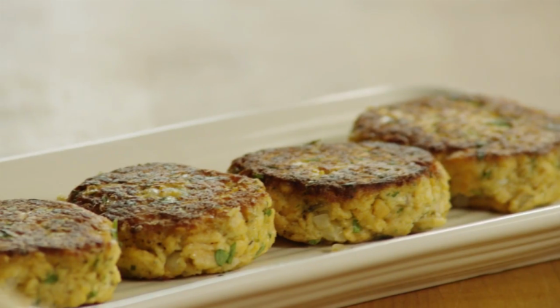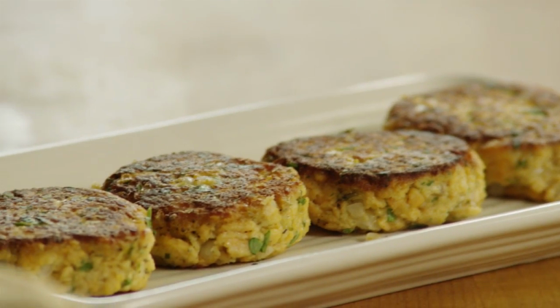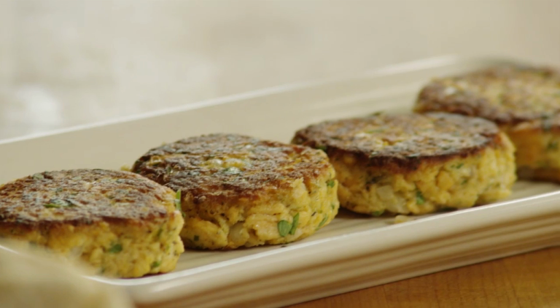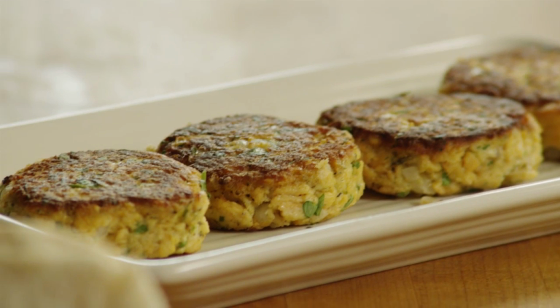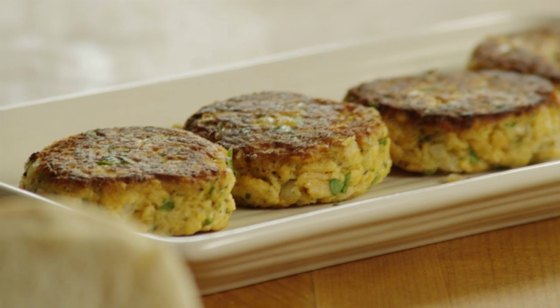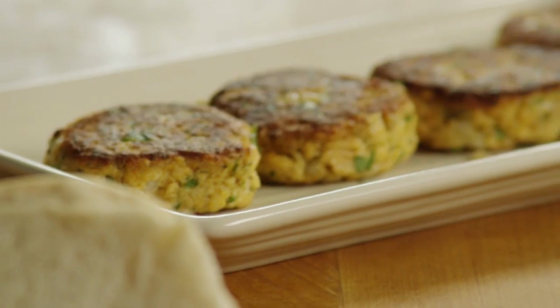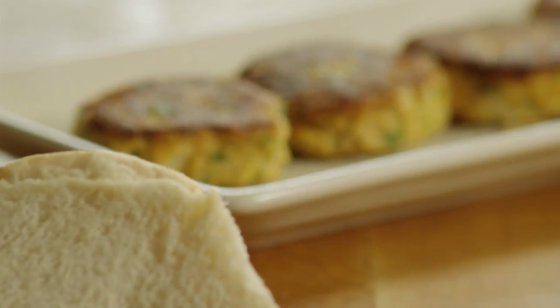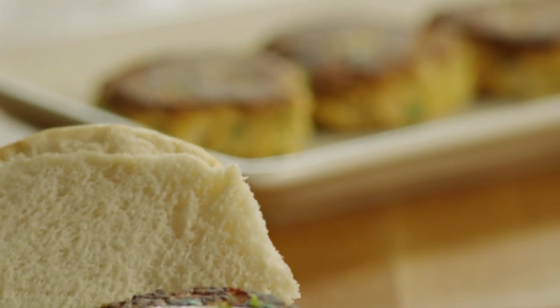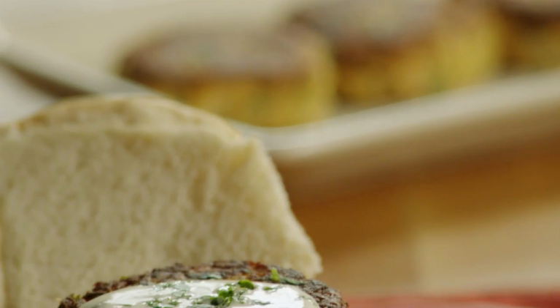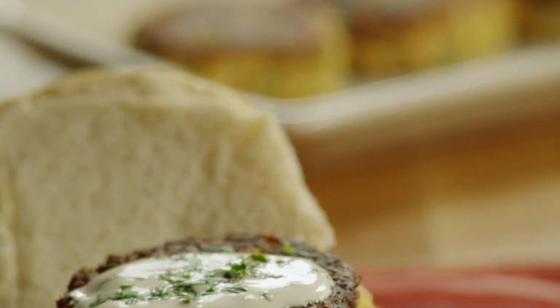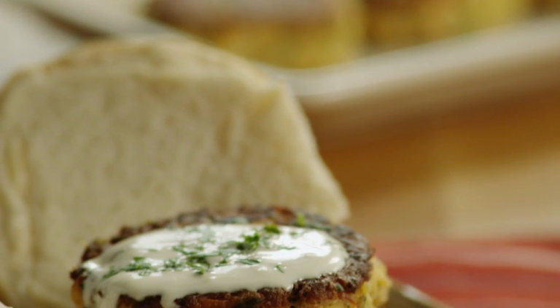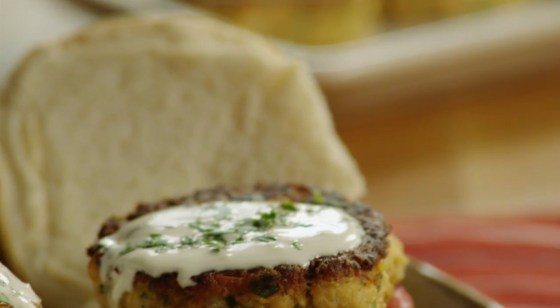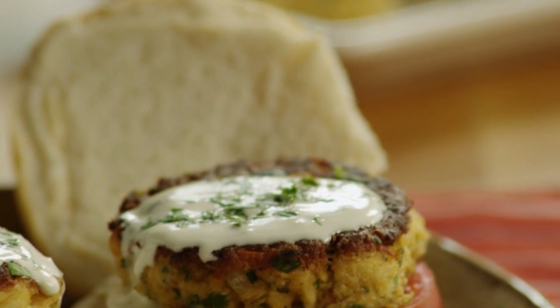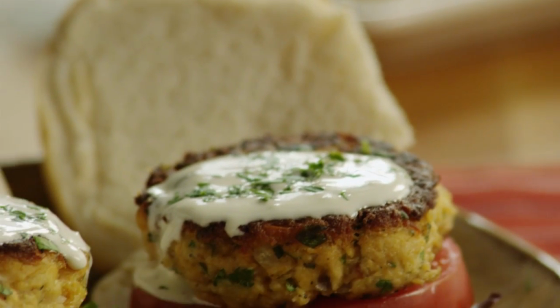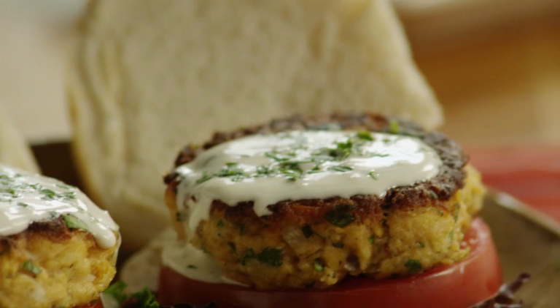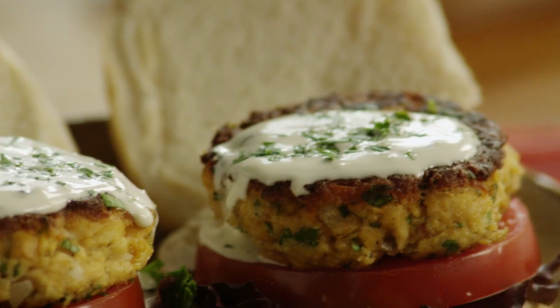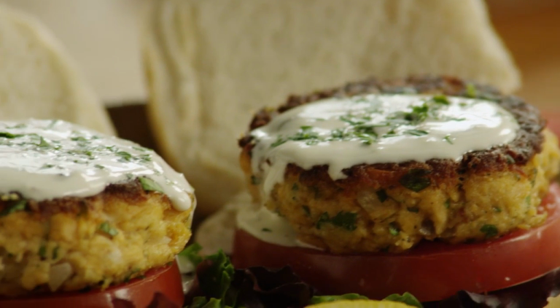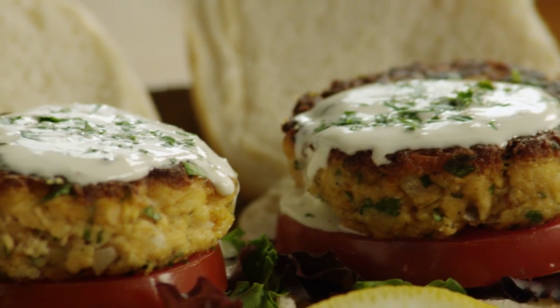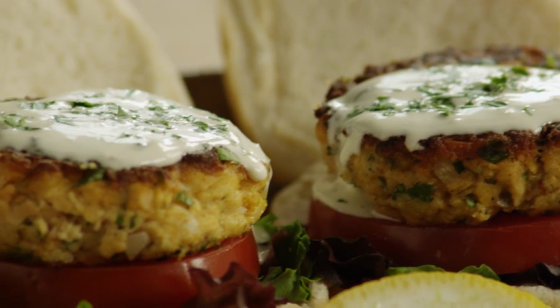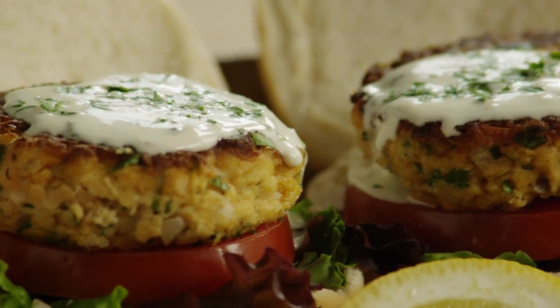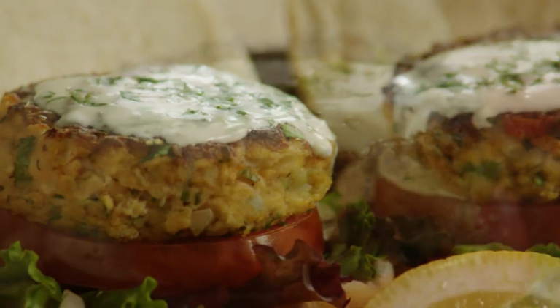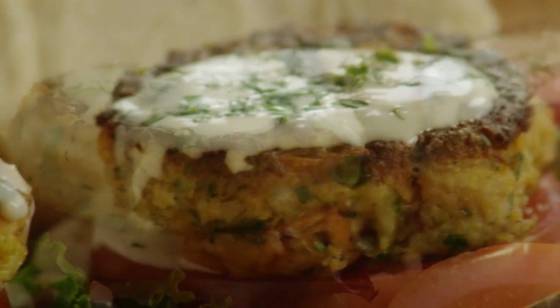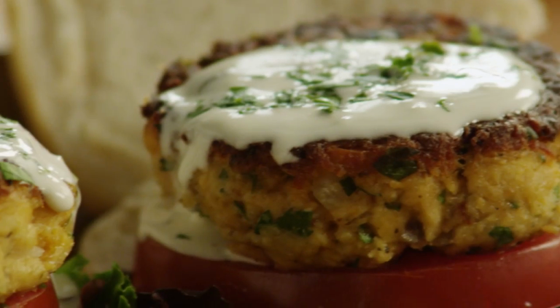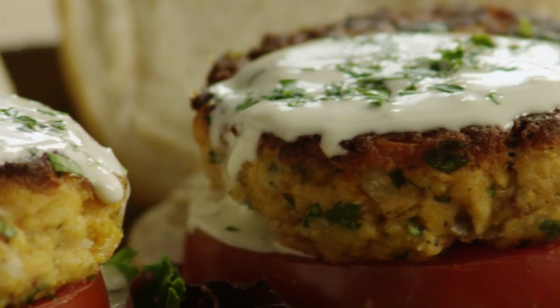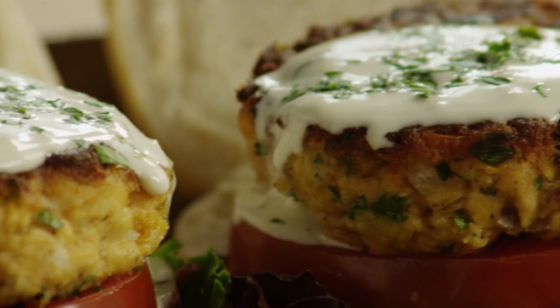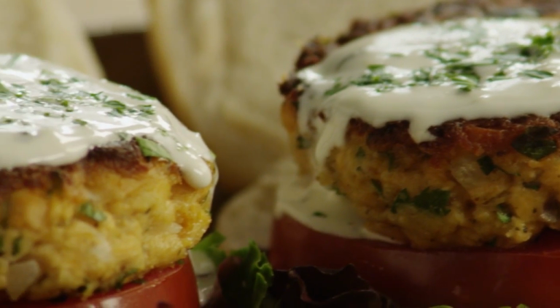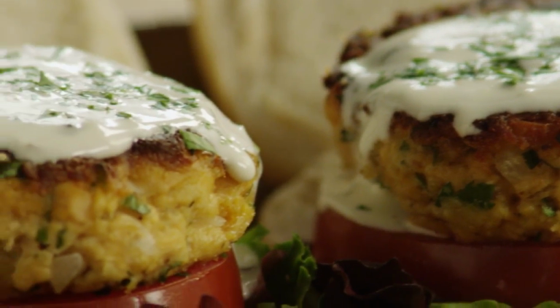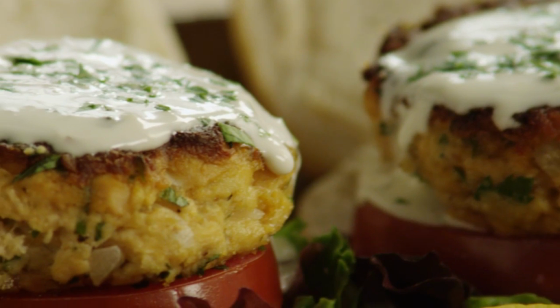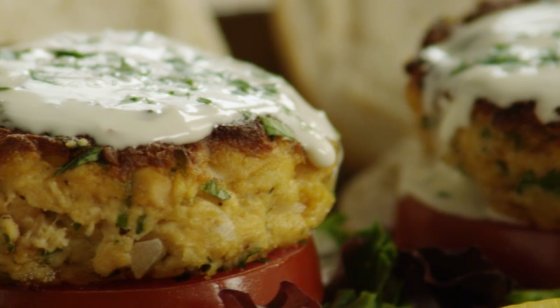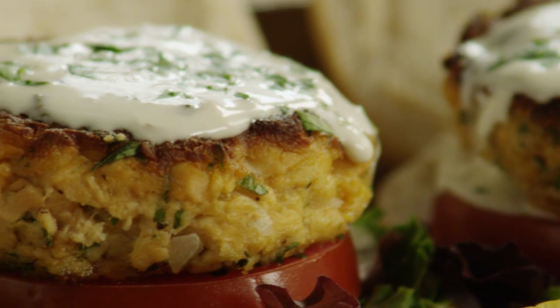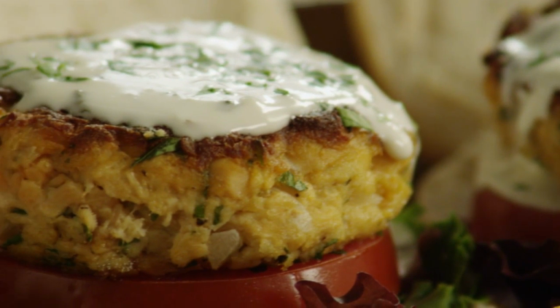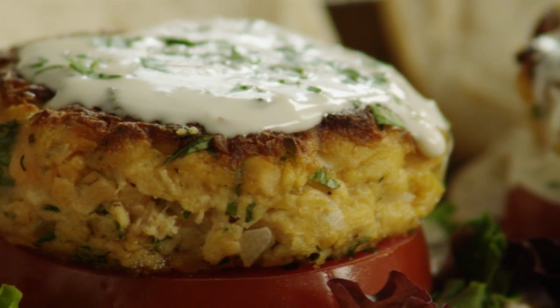The All Recipes member who submitted this recipe for yummy lemon salmon burgers comments: these are a quick, delicious, and nutritious way of serving up canned salmon. You can enjoy this with or without the dressing, in a hamburger bun, or with a salad.